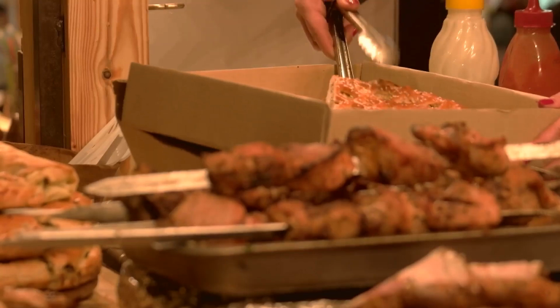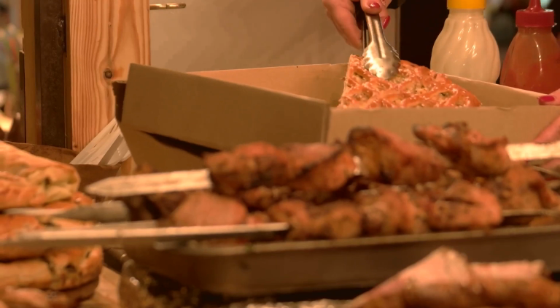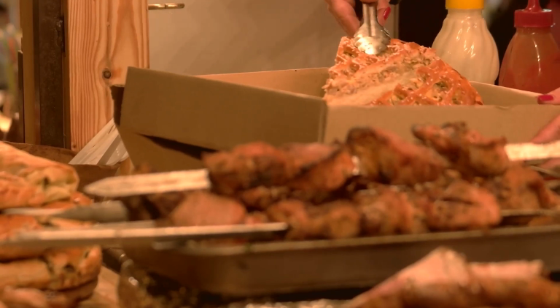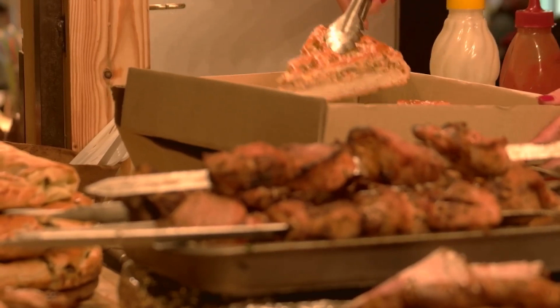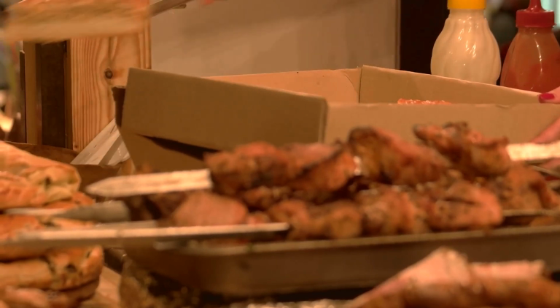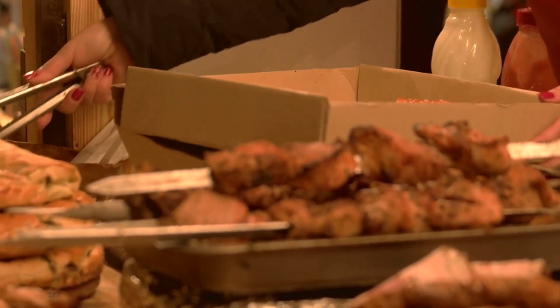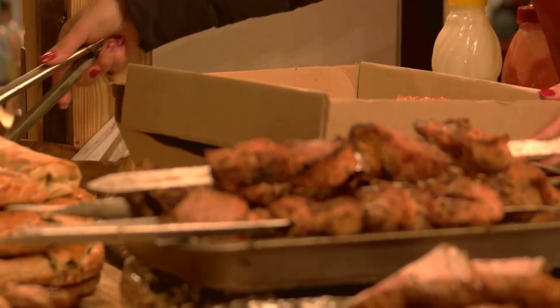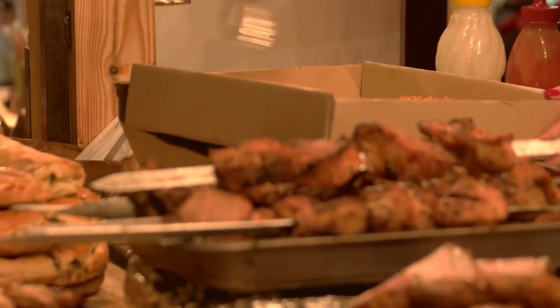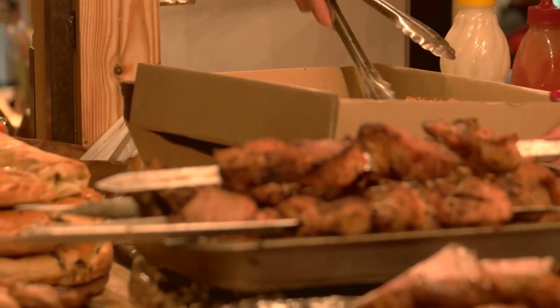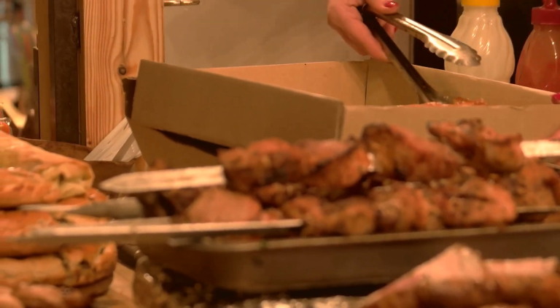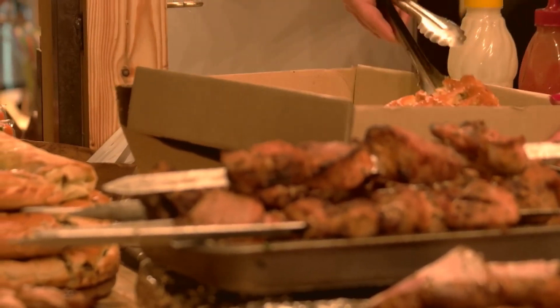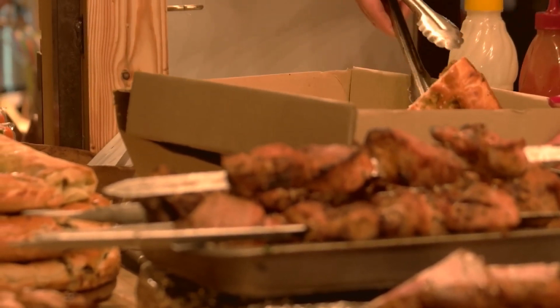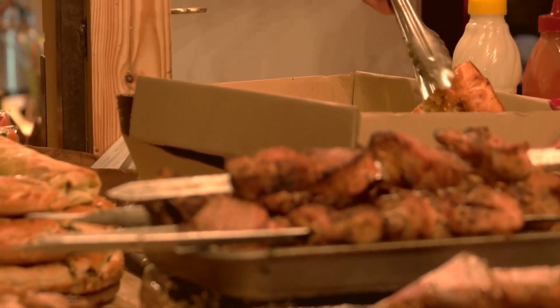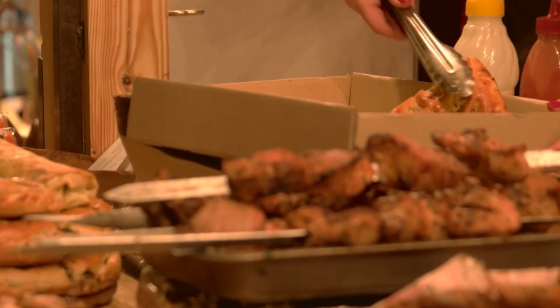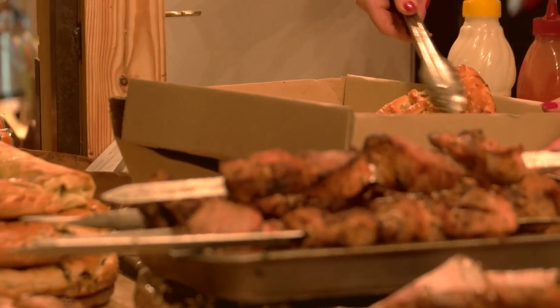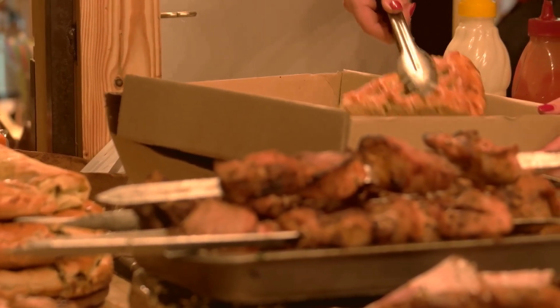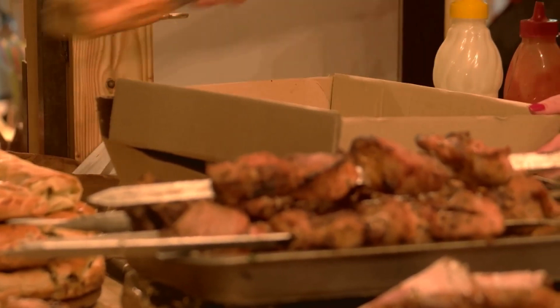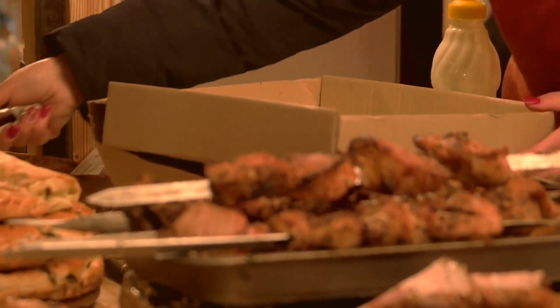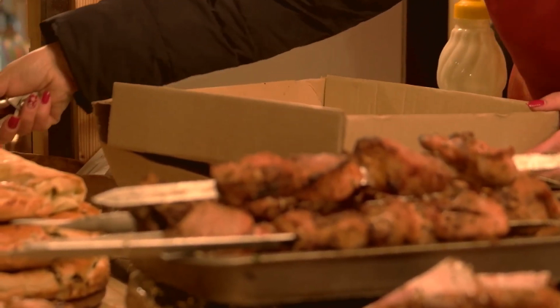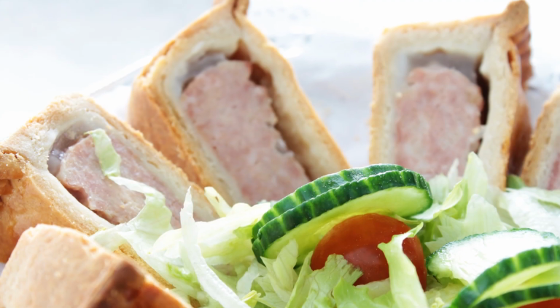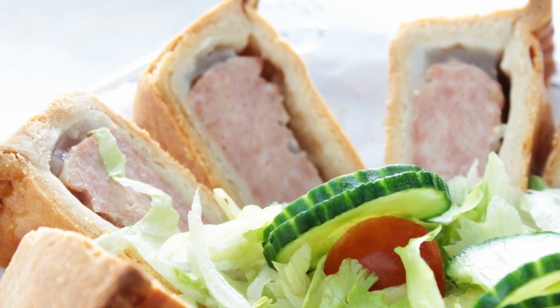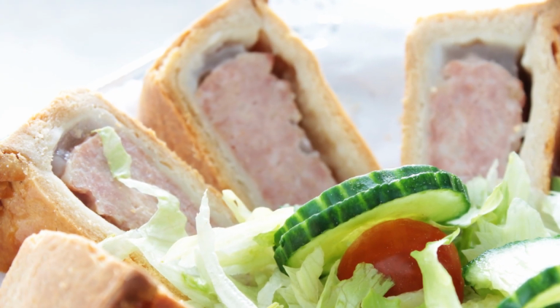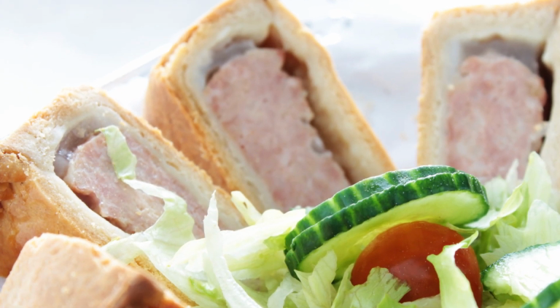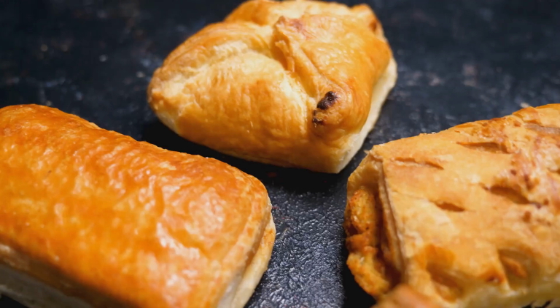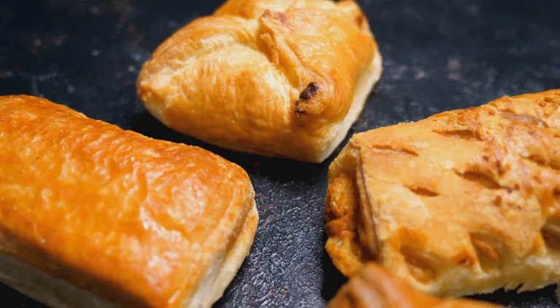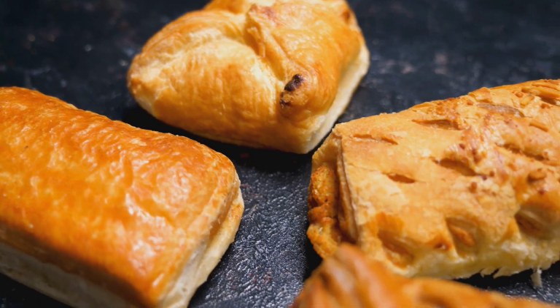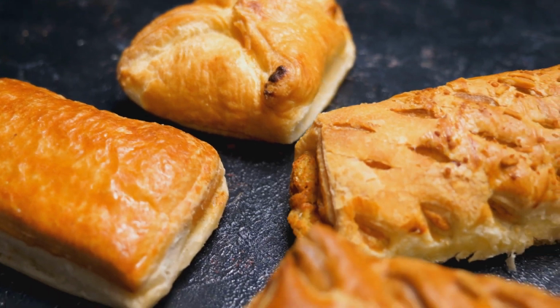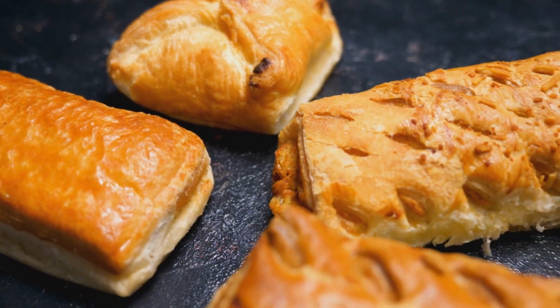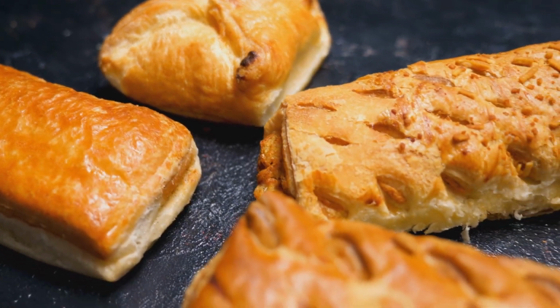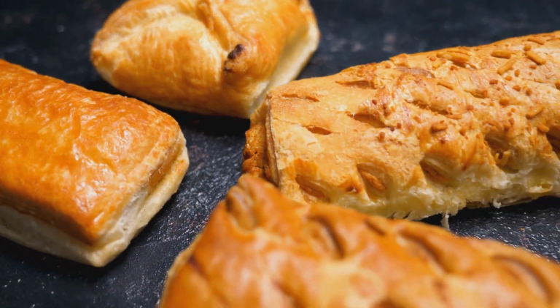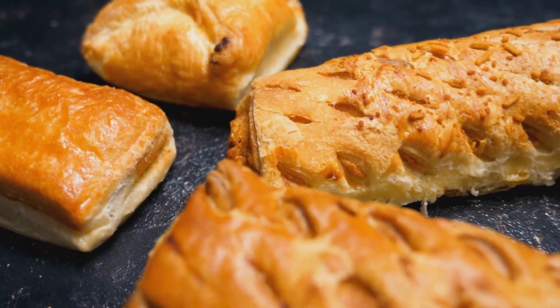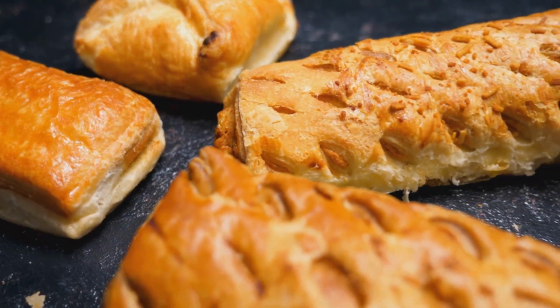On the other hand, Devon pasties often include a mixture of meat and vegetables, such as beef, potato and onion, but sometimes also include other ingredients like carrot or cabbage. This variation in fillings gives Devon pasties a unique flavour profile.